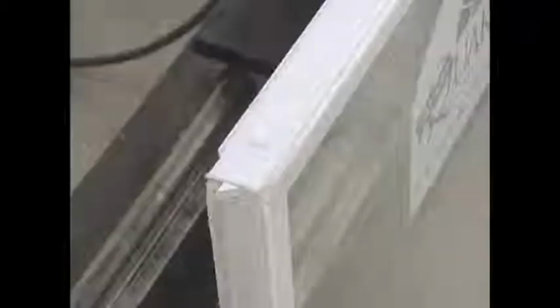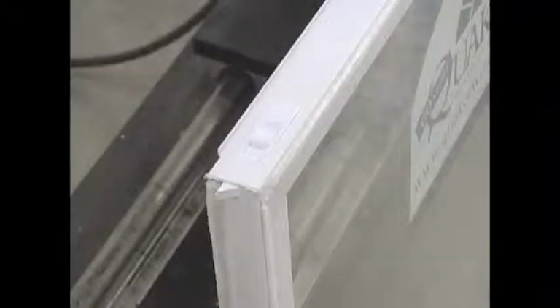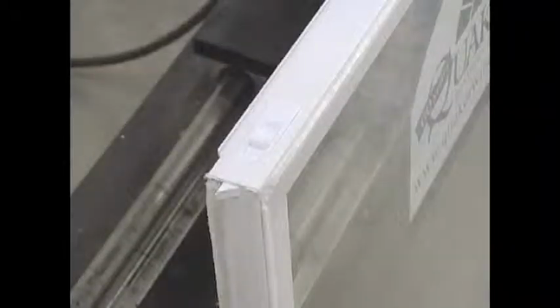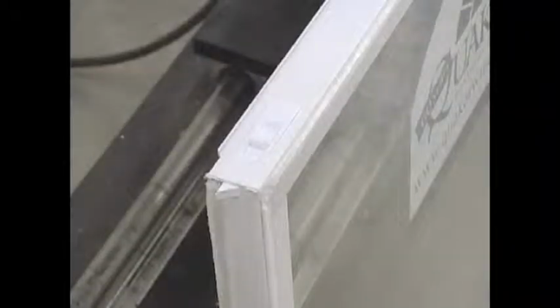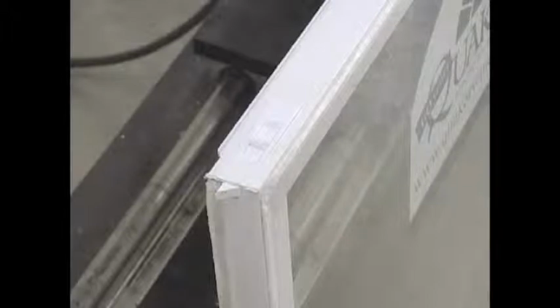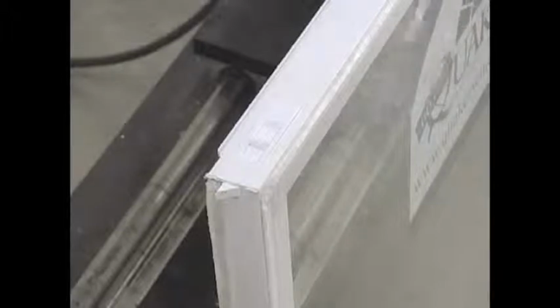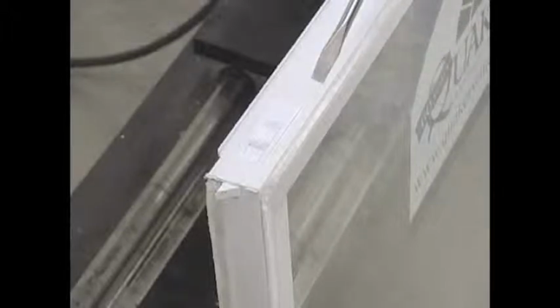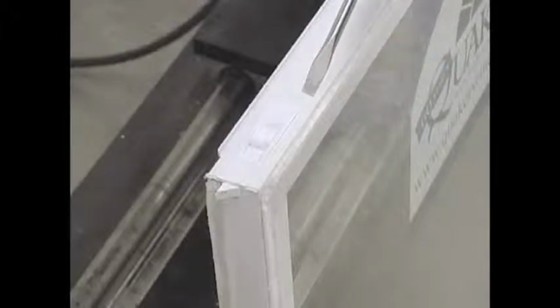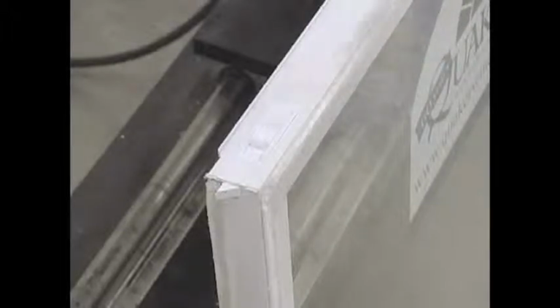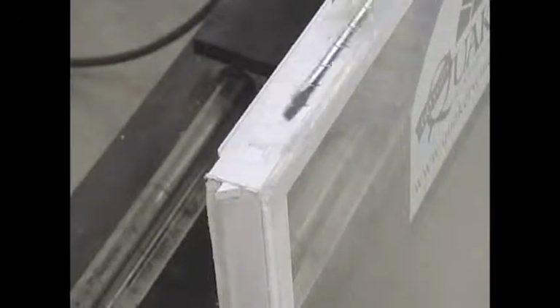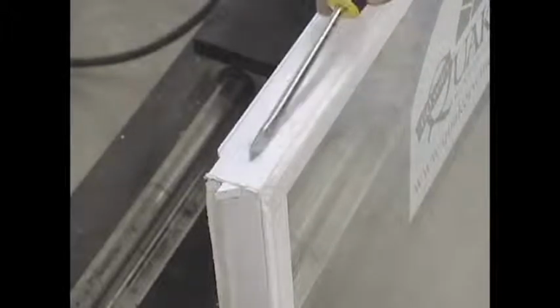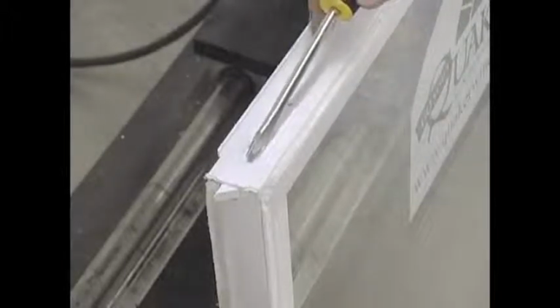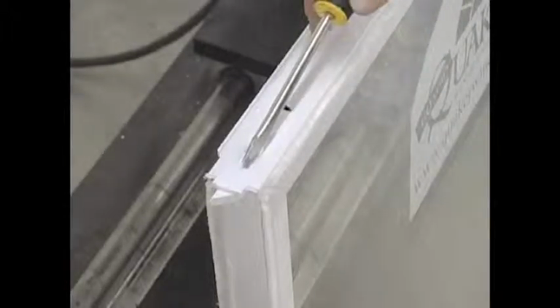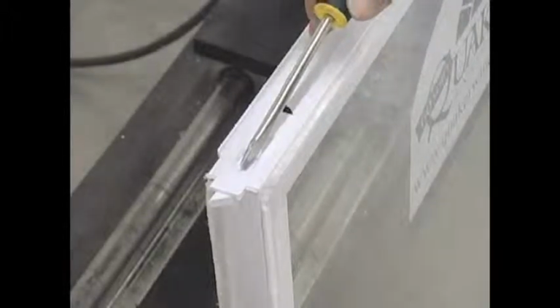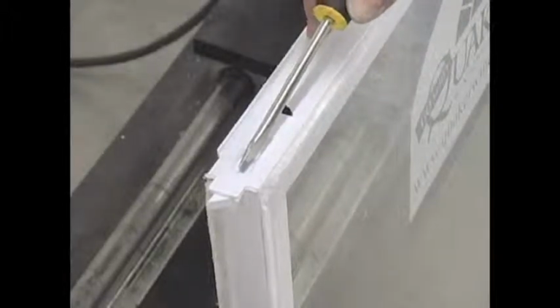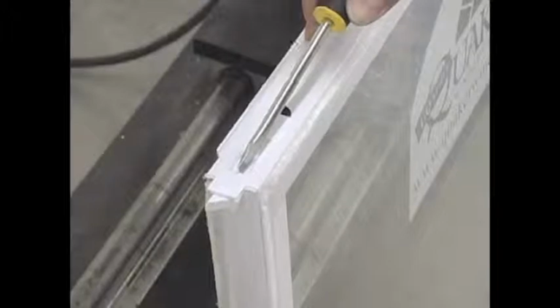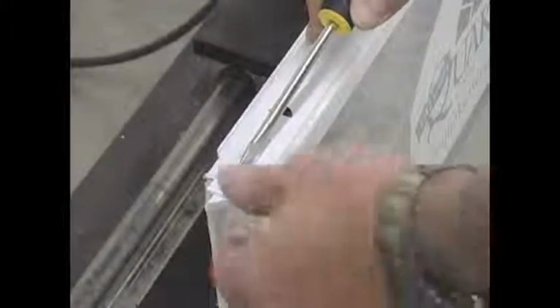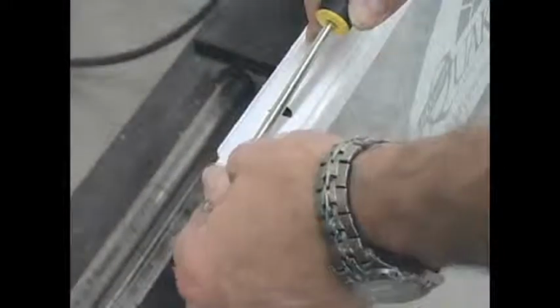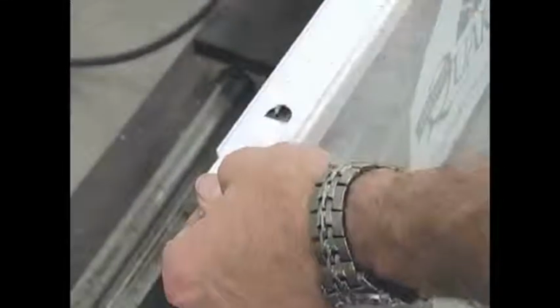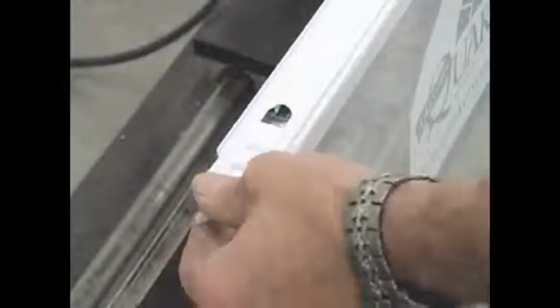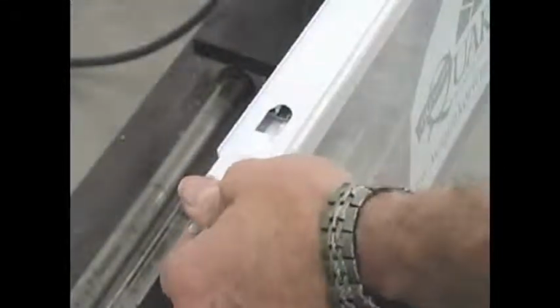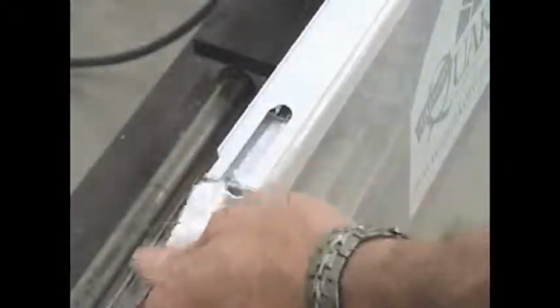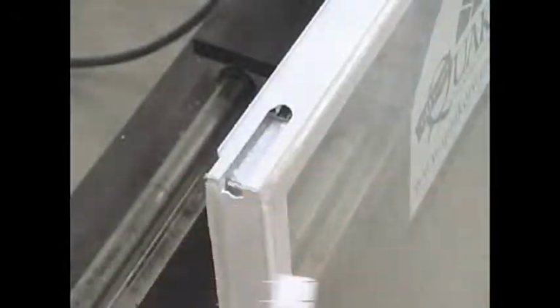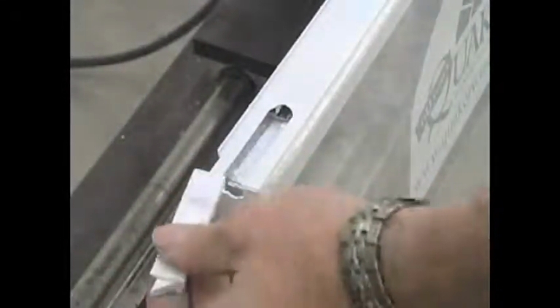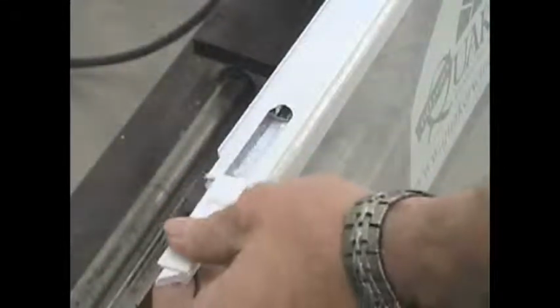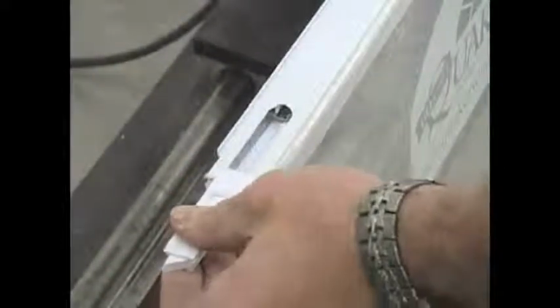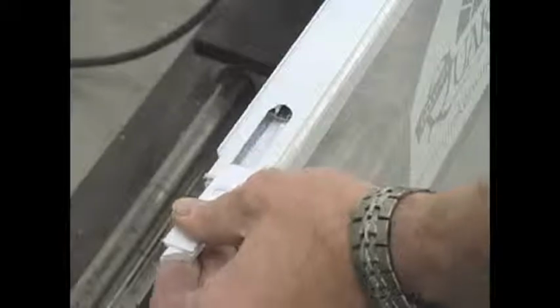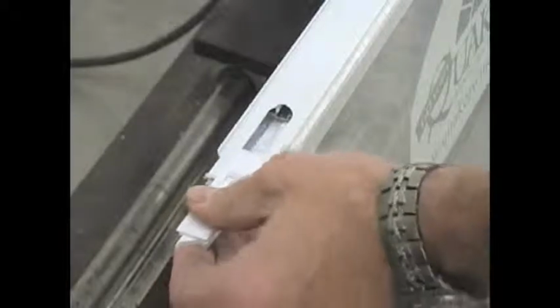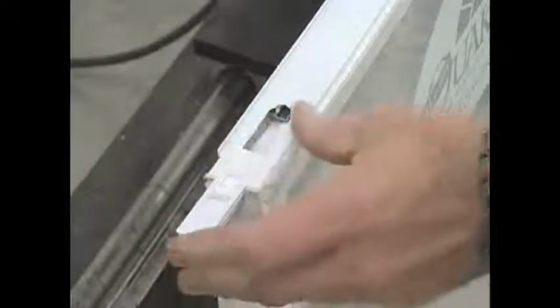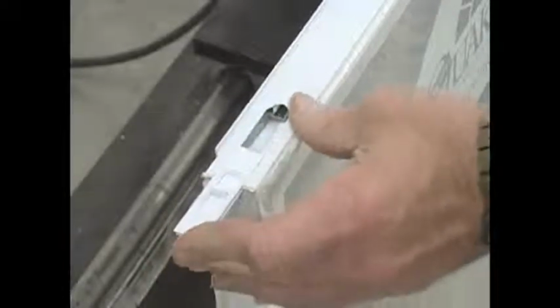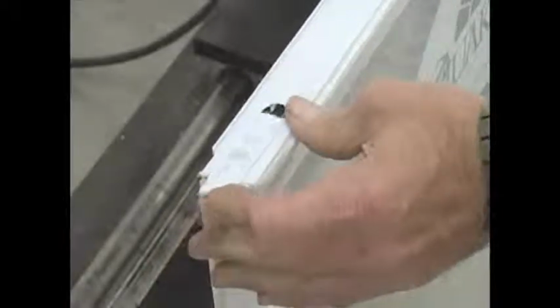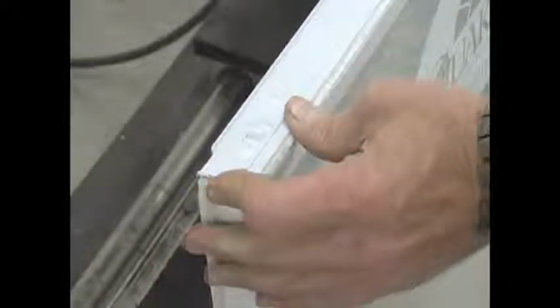To replace the tilt latch on a sash, take a flat screwdriver and push the tilt latch away from the sash, pulling out with your hand. To reinstall it, push the tilt latch towards the sash.